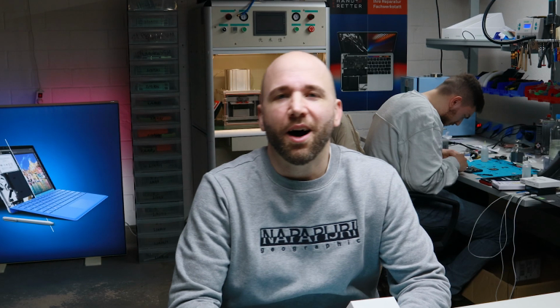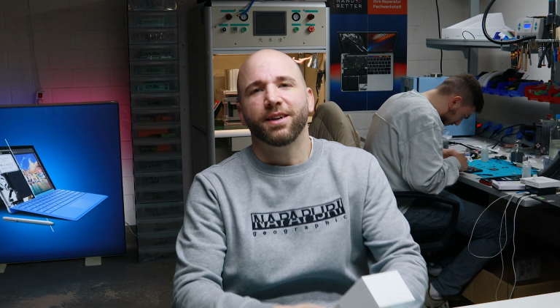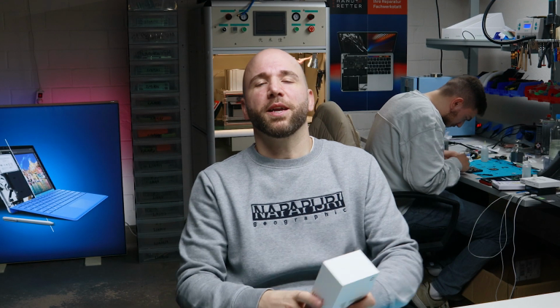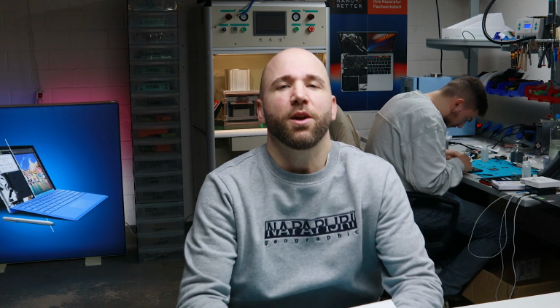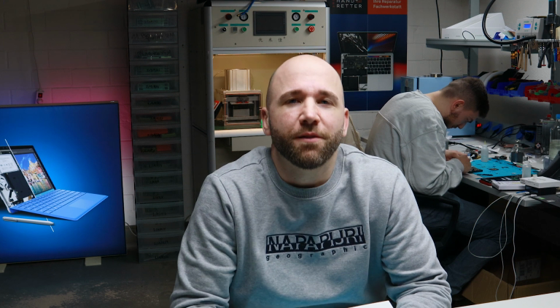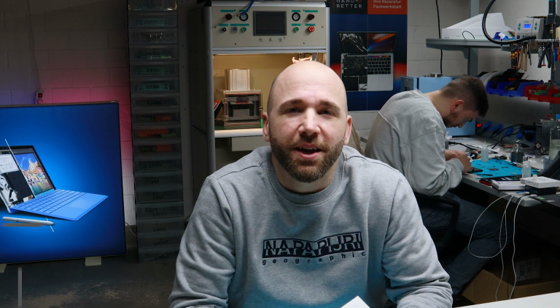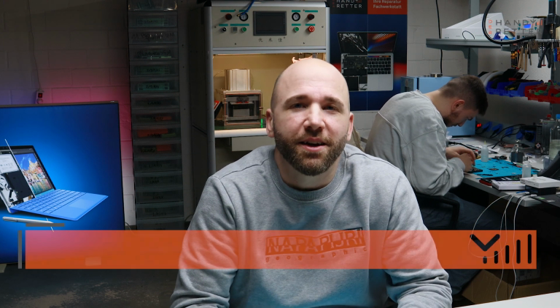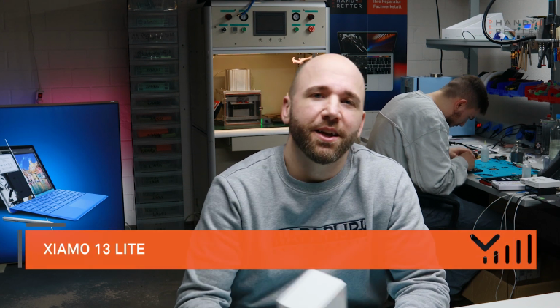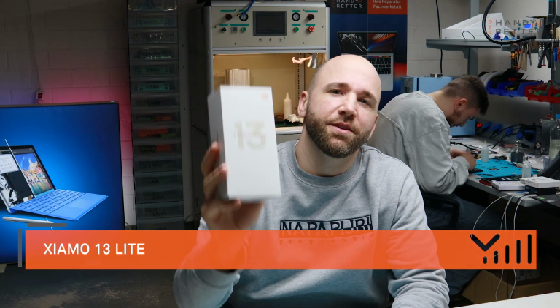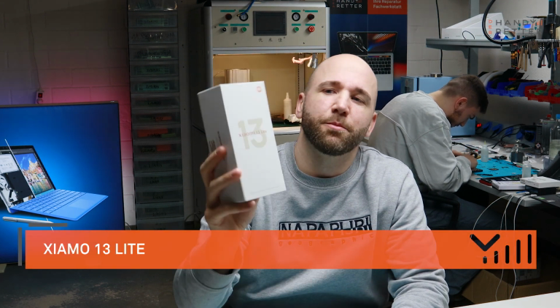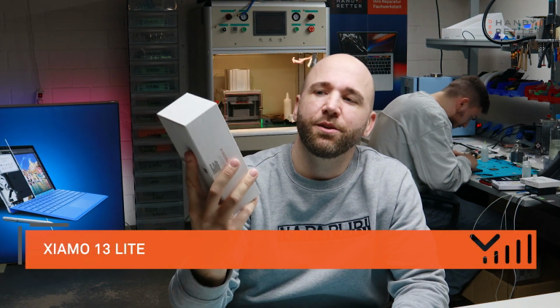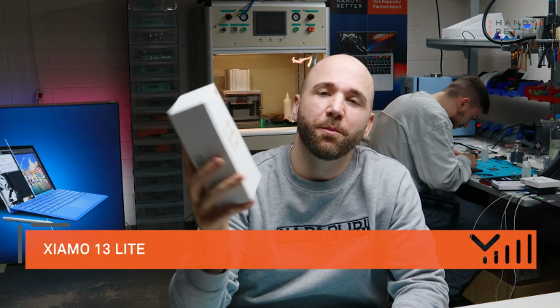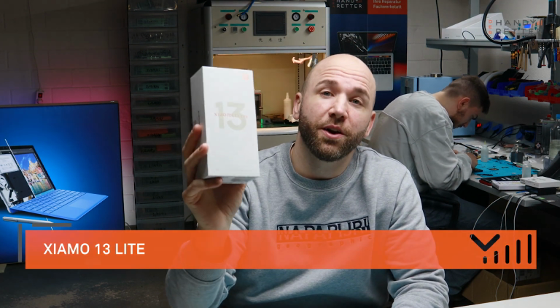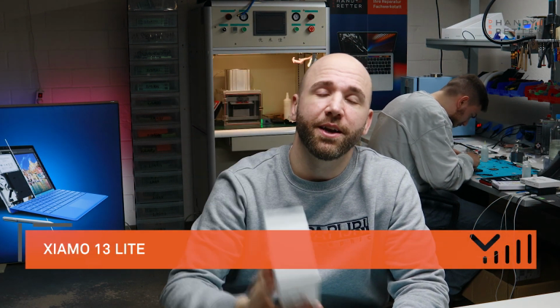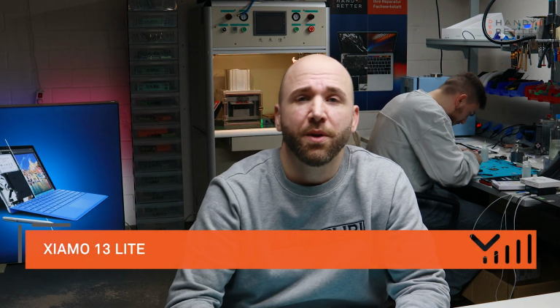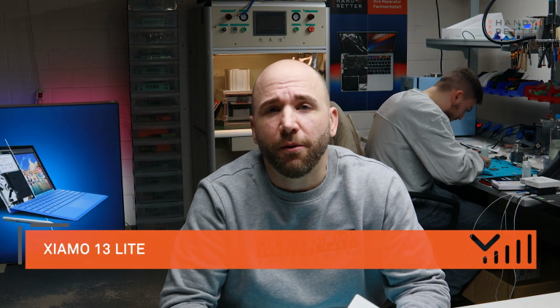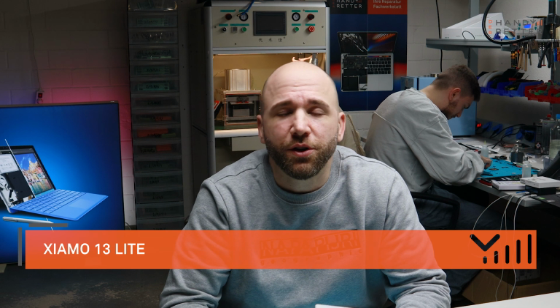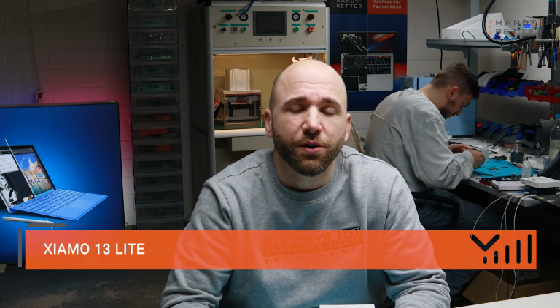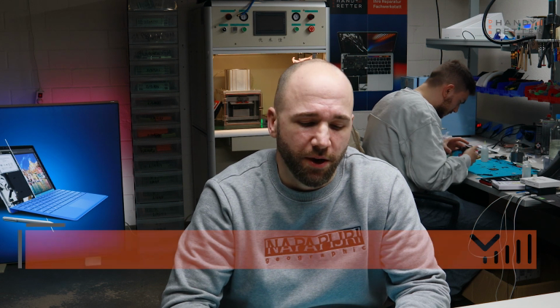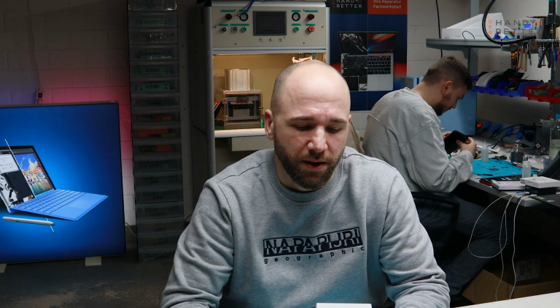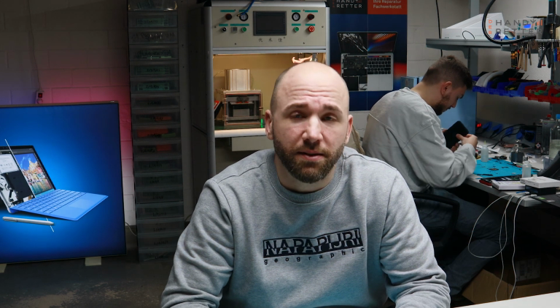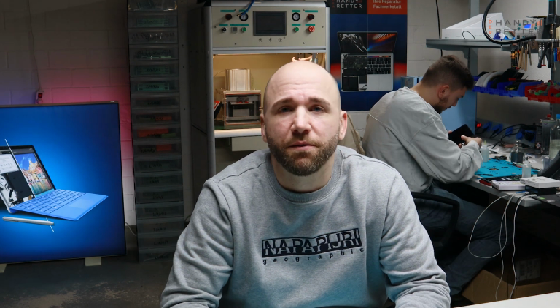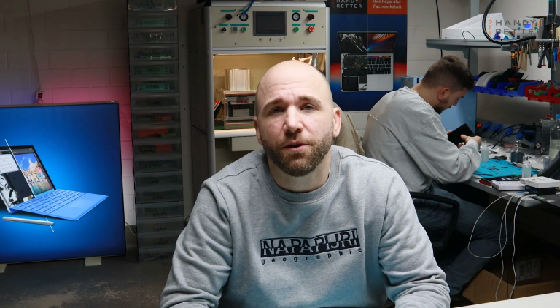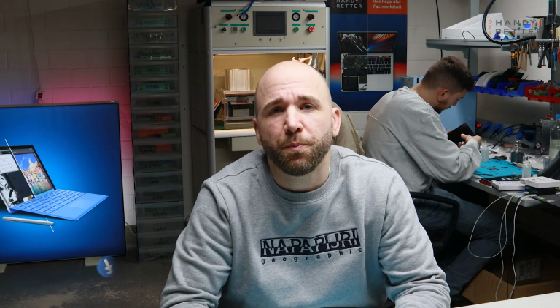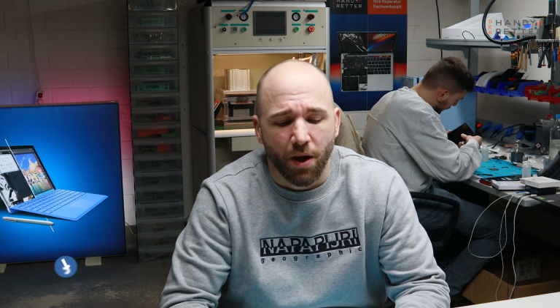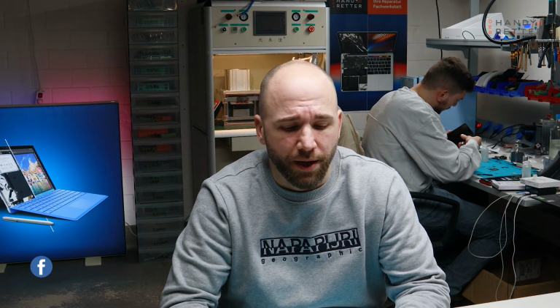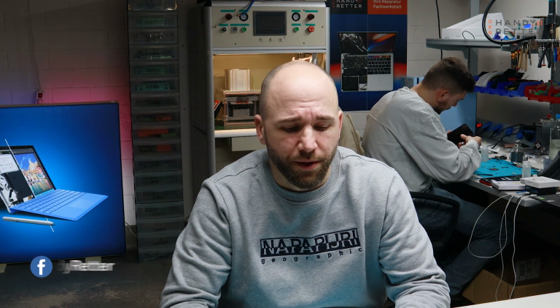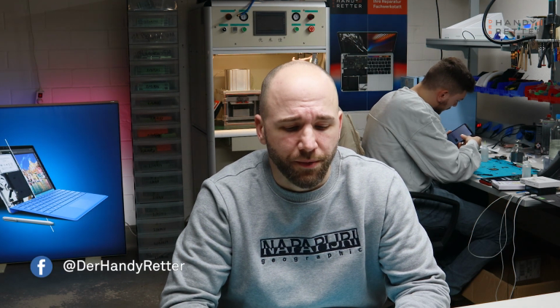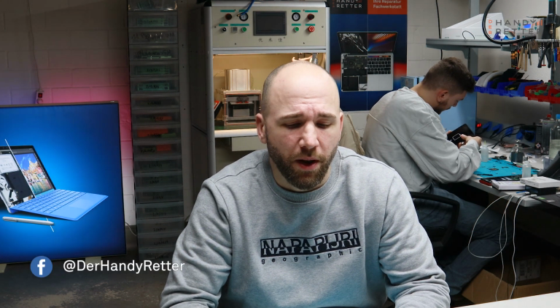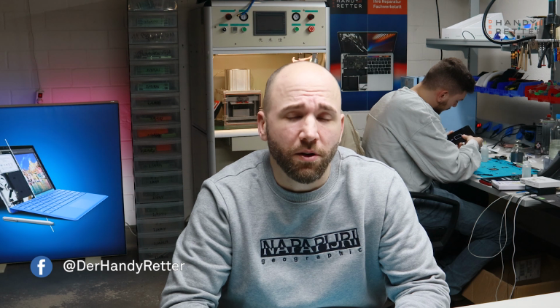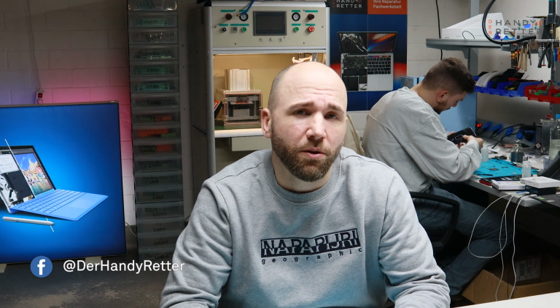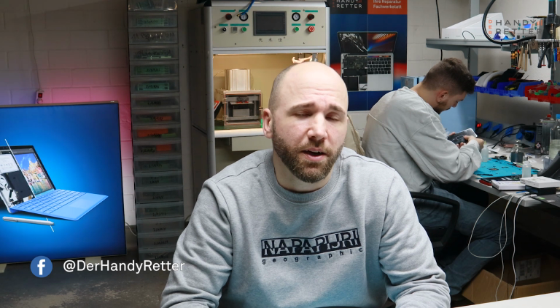Hi guys, my name is Roland from the Handyretter and I have here the brand new Xiaomi 13 Lite. I will show you today a complete disassemble of this phone and we will have a look at how it looks inside.